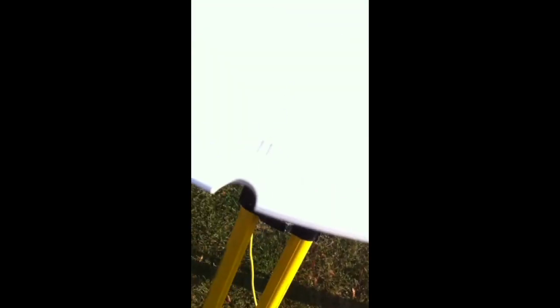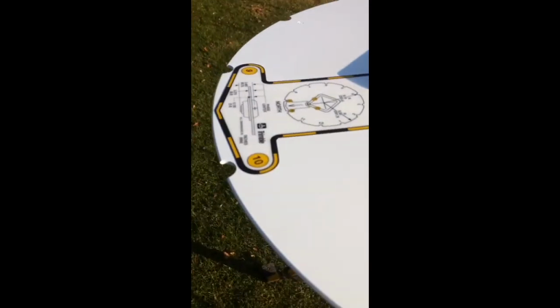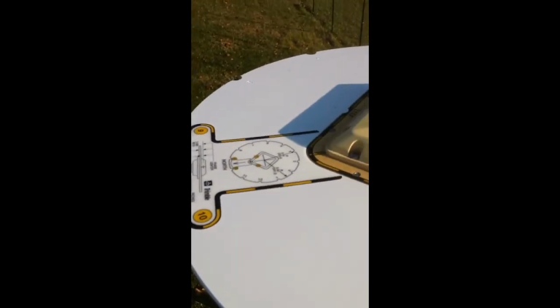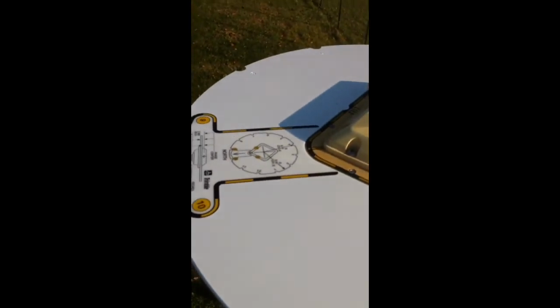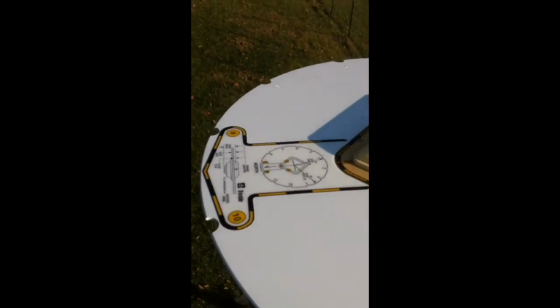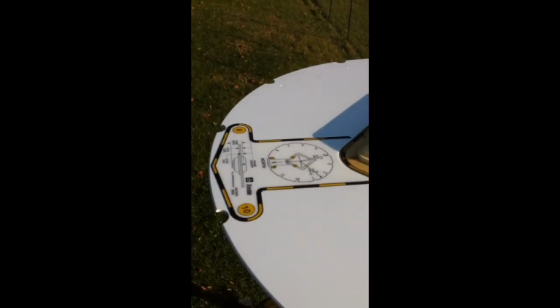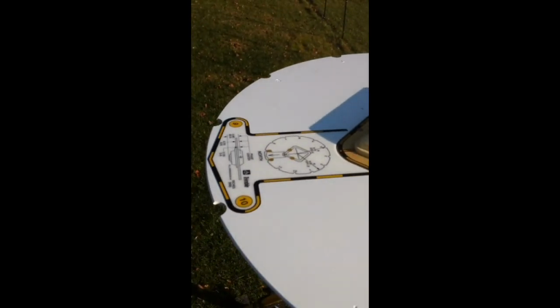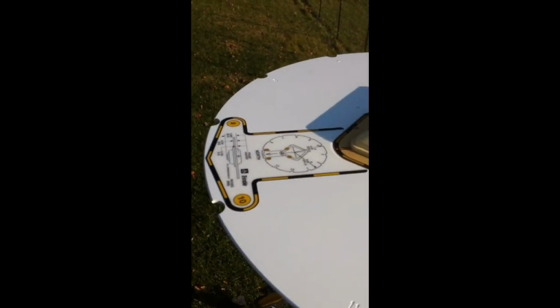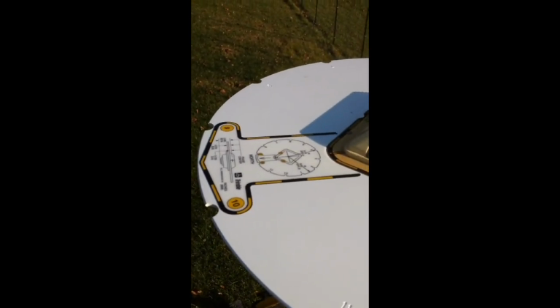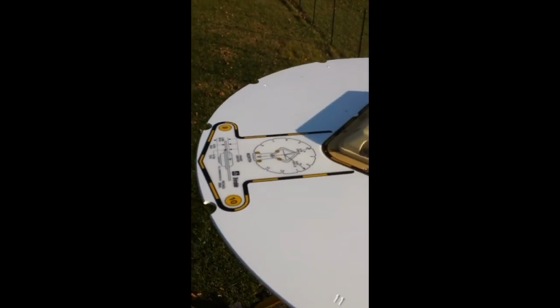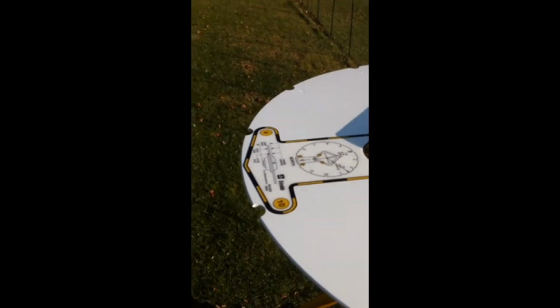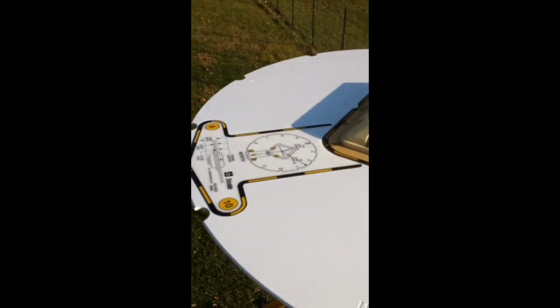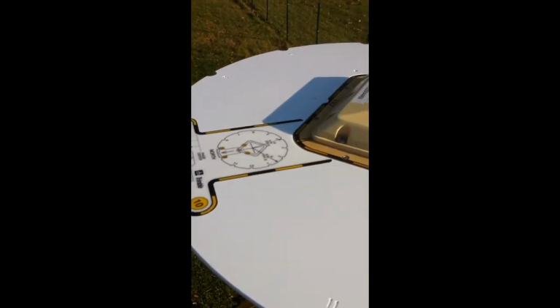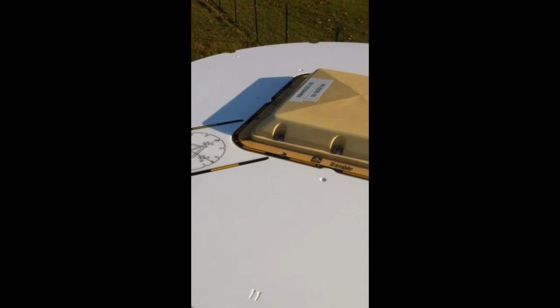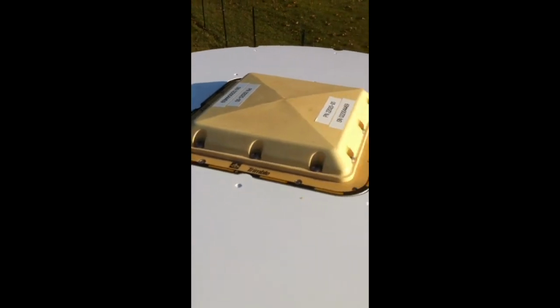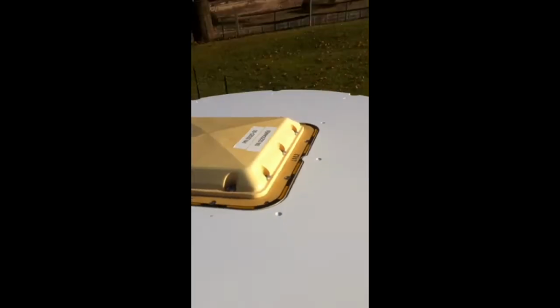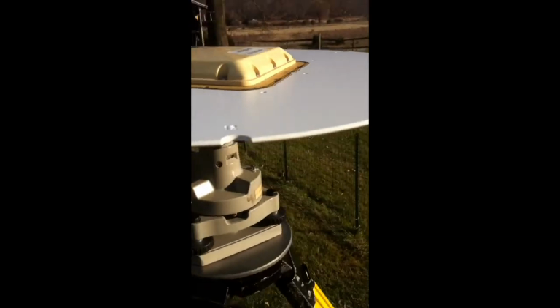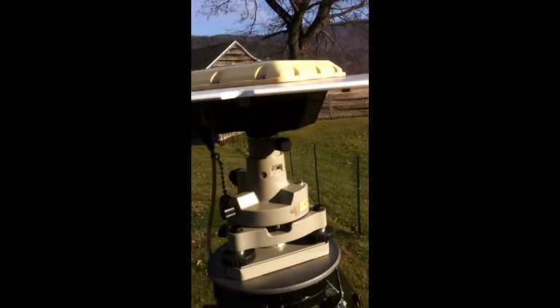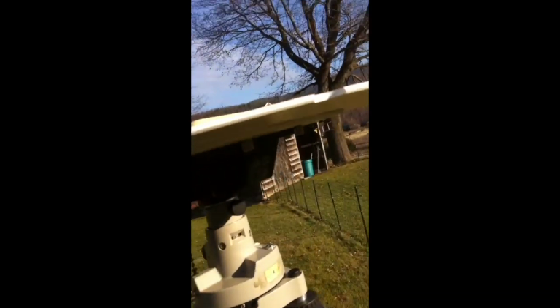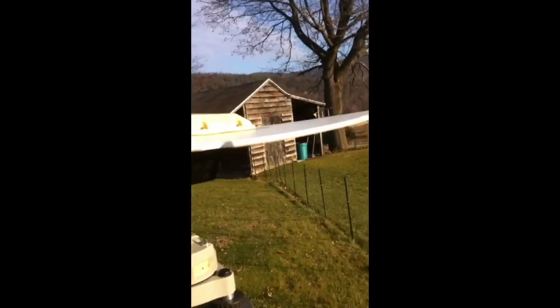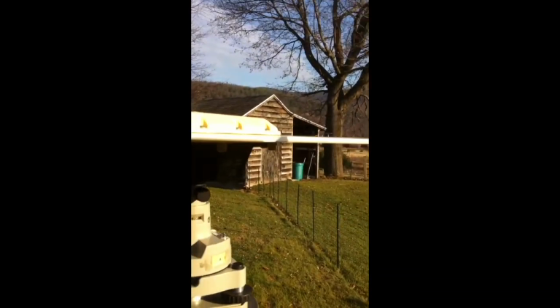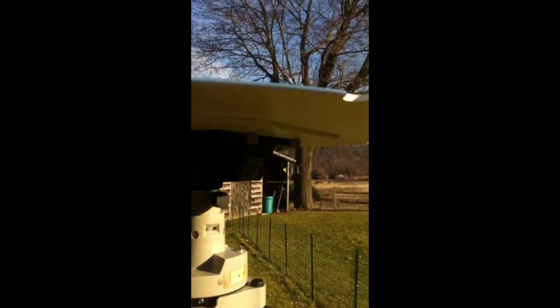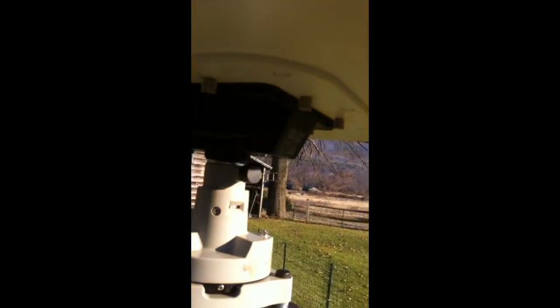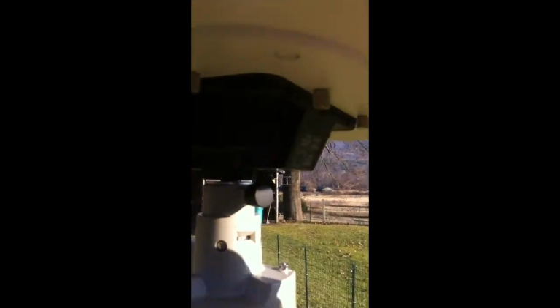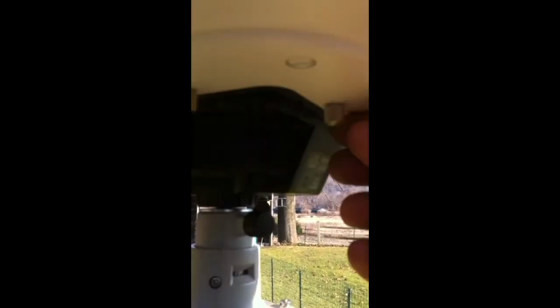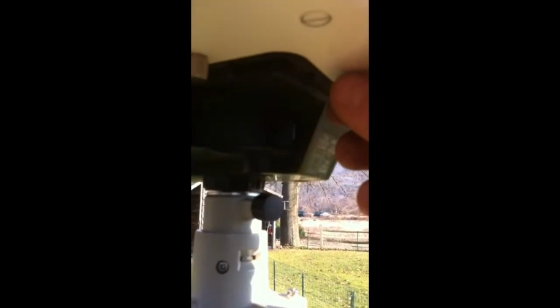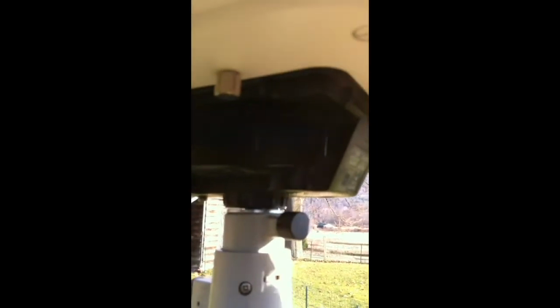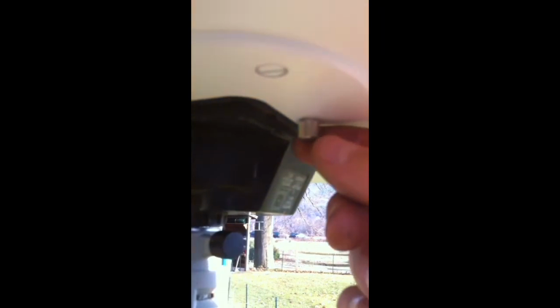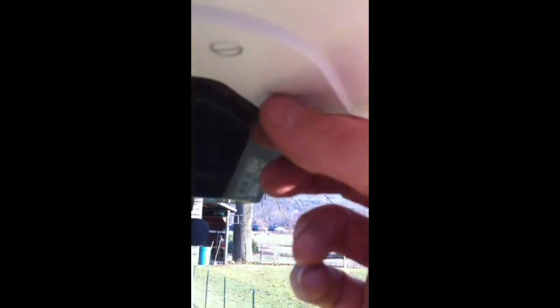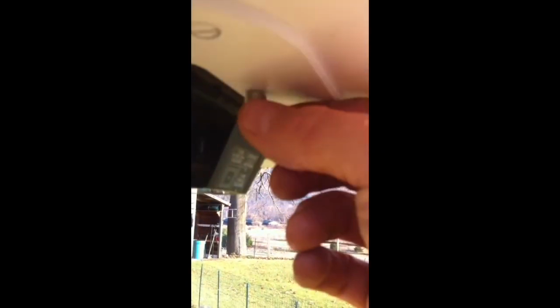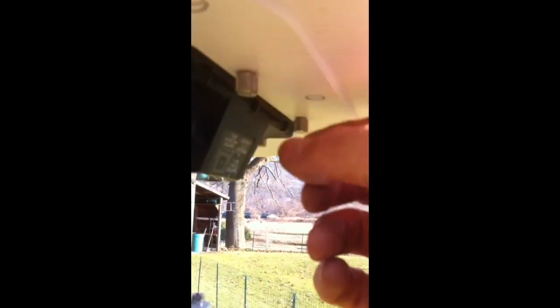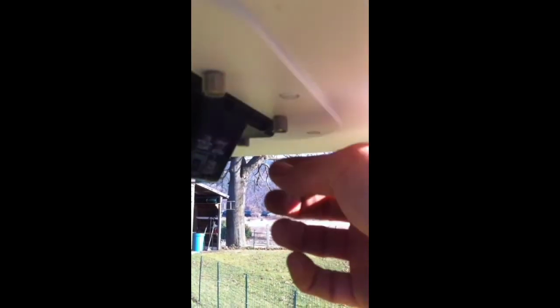The north arrow on this is oriented to more or less north on the top of the antenna. If you want to disconnect the ground plane, there are a series of 8 screws here that come undone.